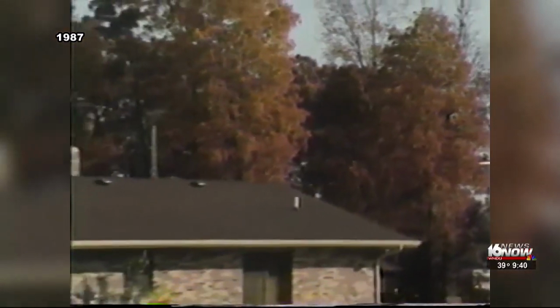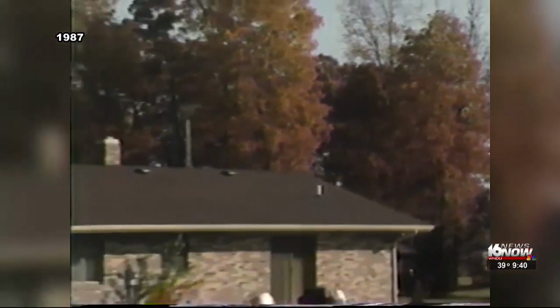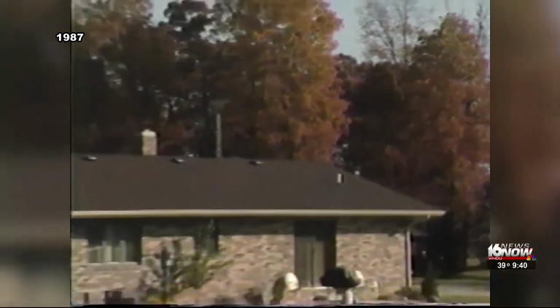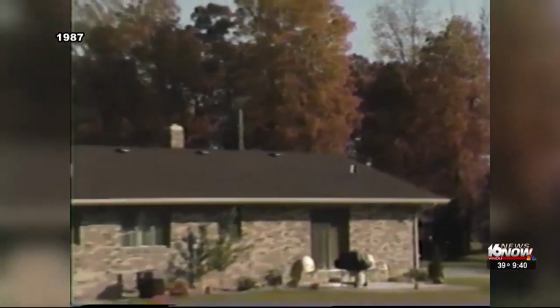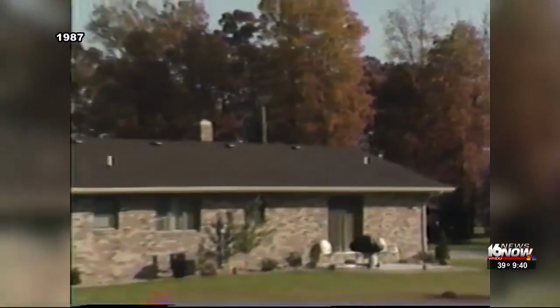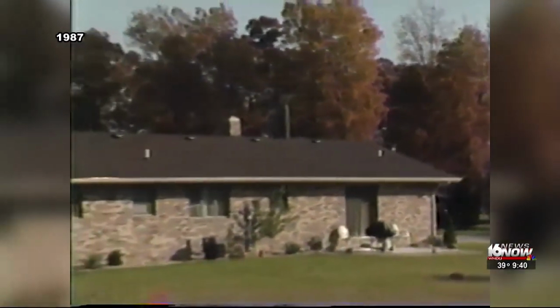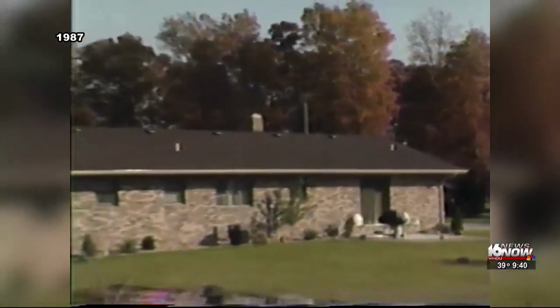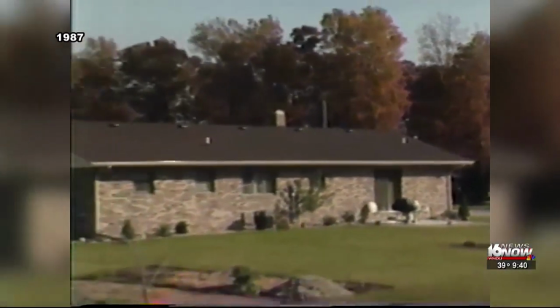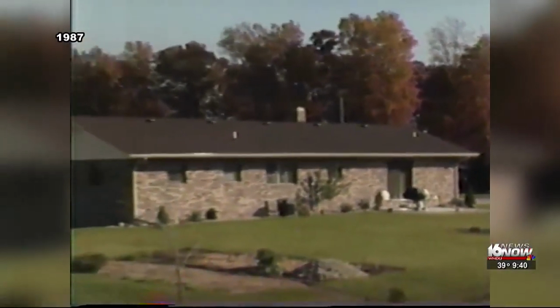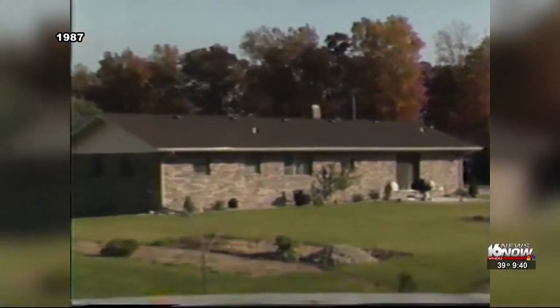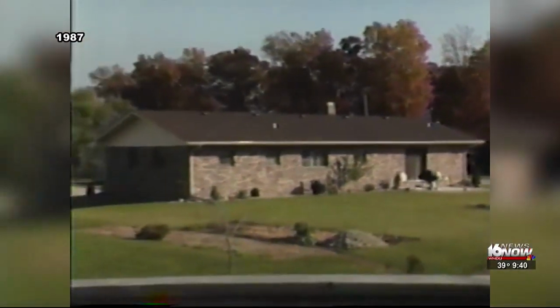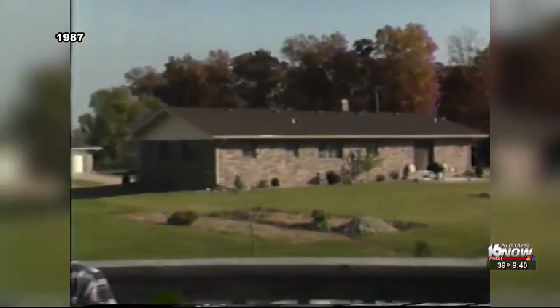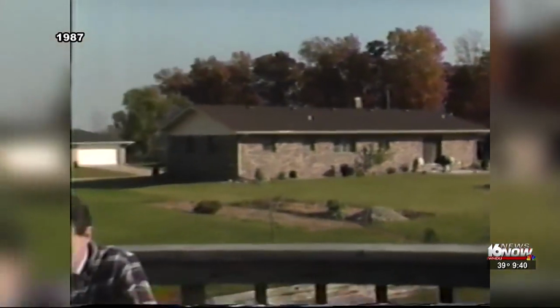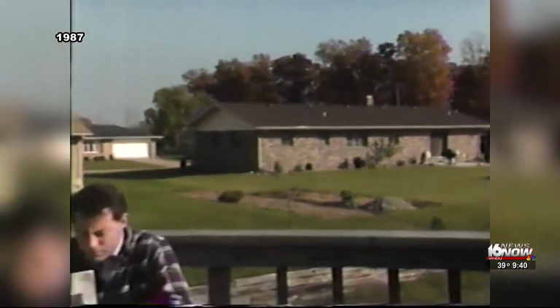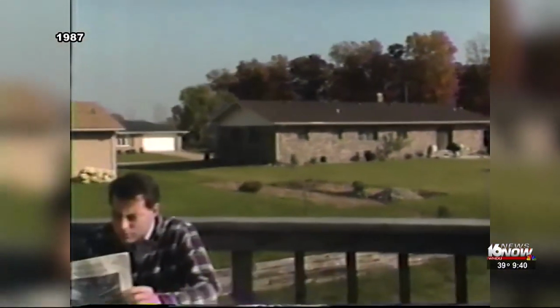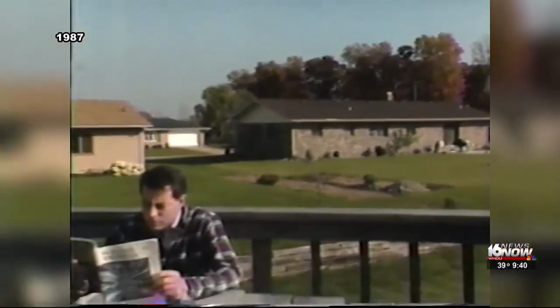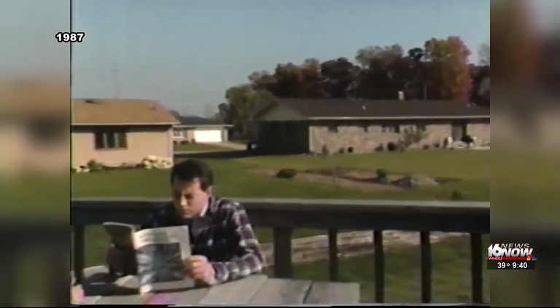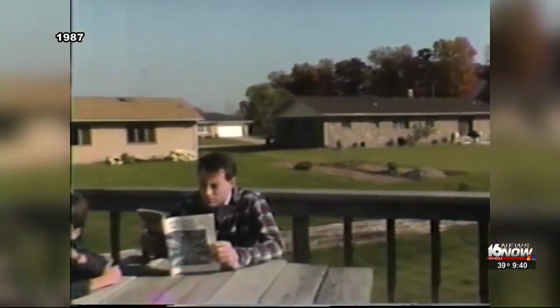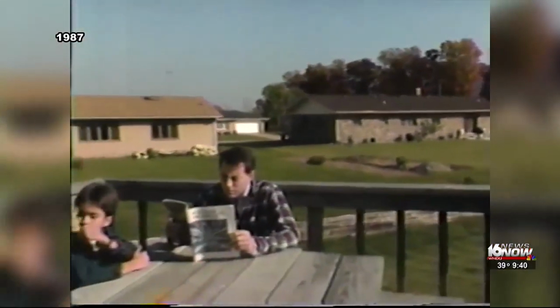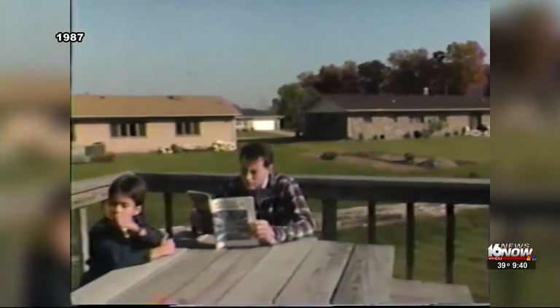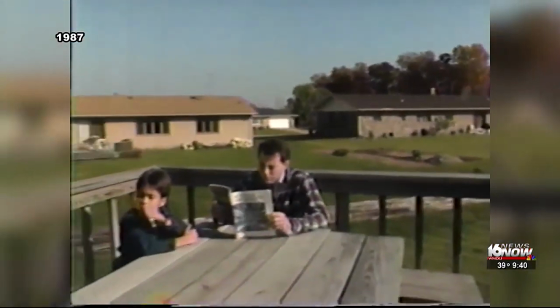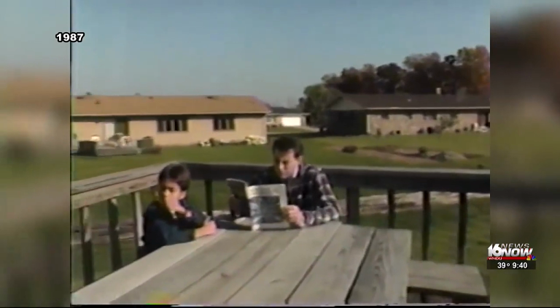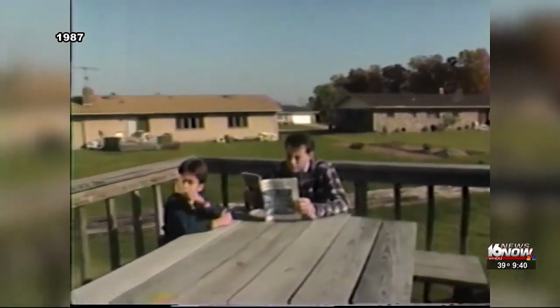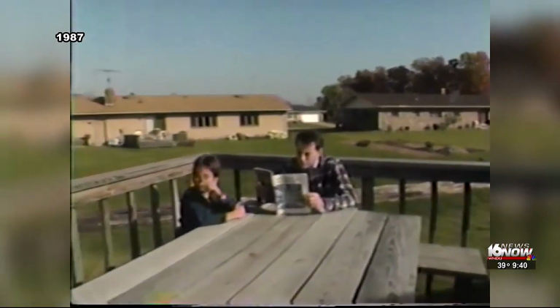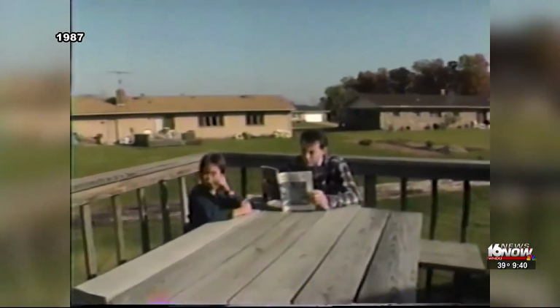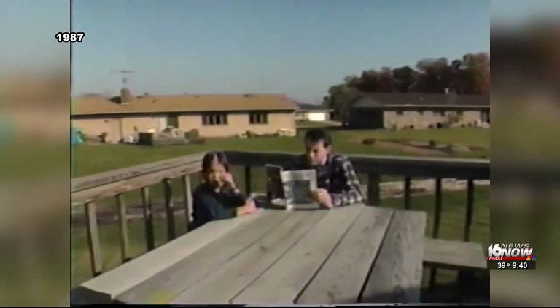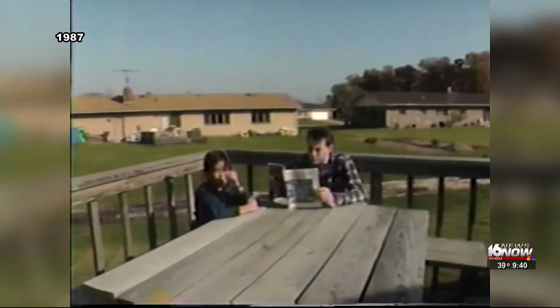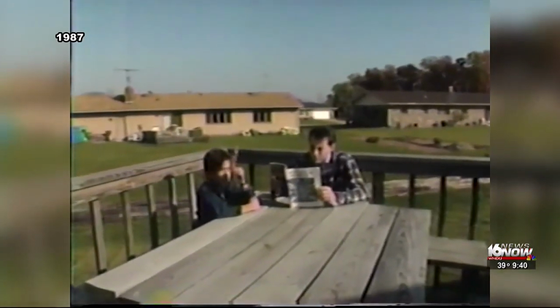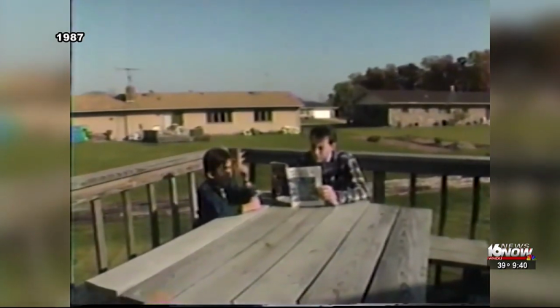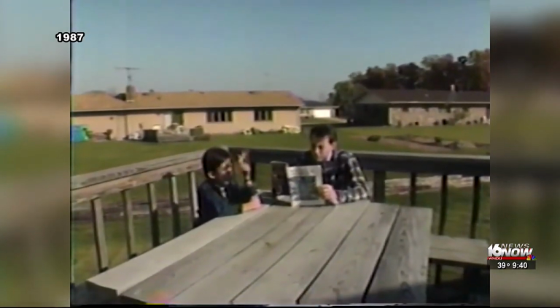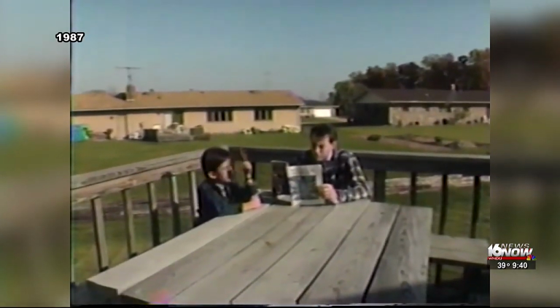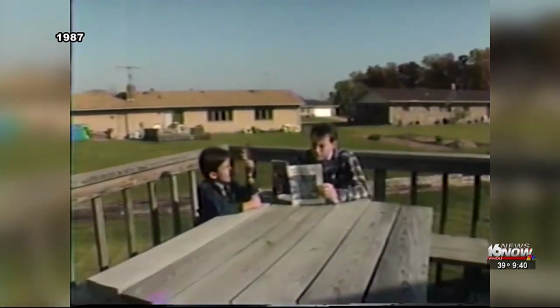Once upon a time, in a suburb not so far away, a young boy and his wise uncle pondered the questions of the universe.